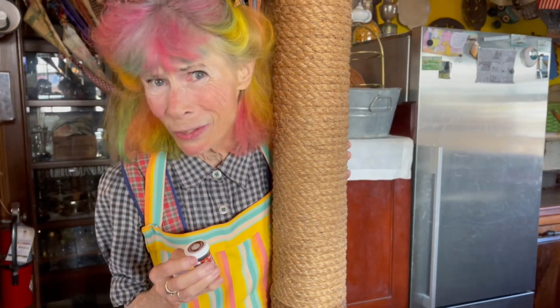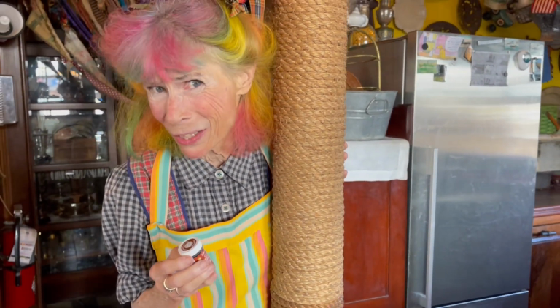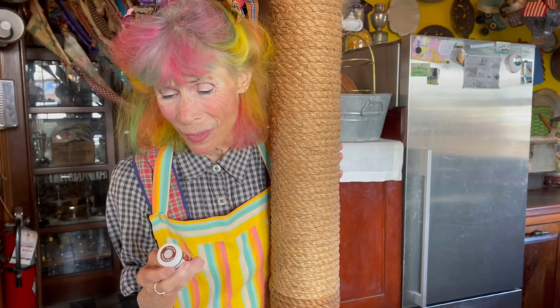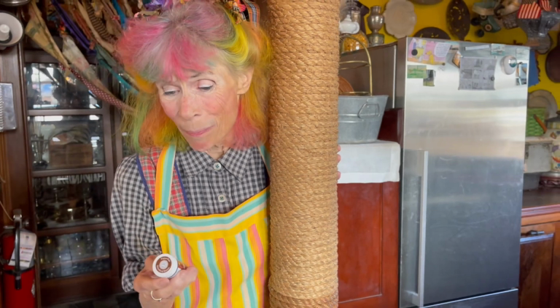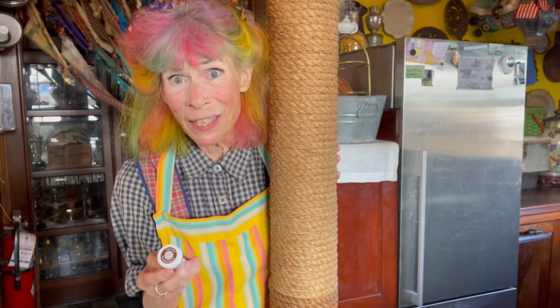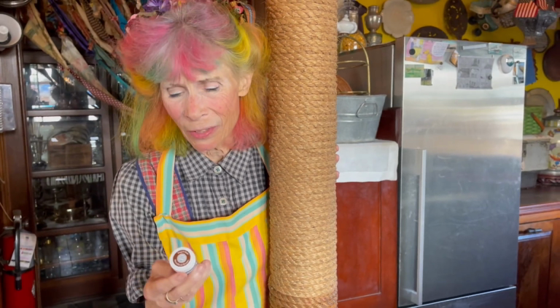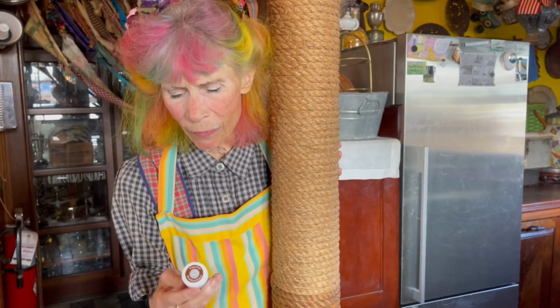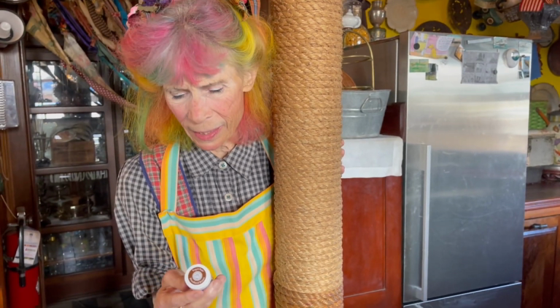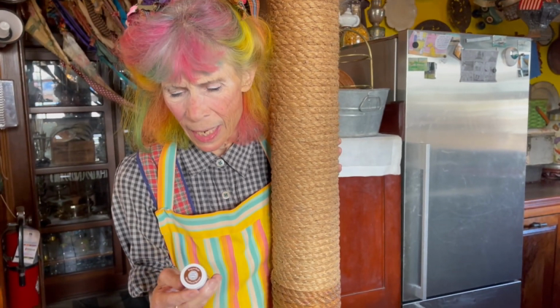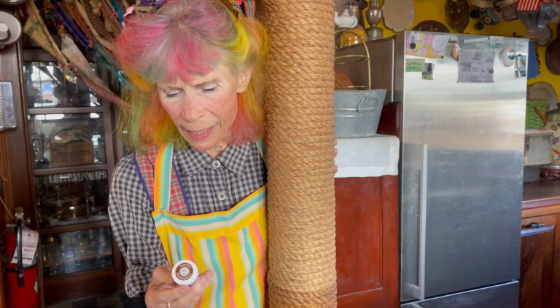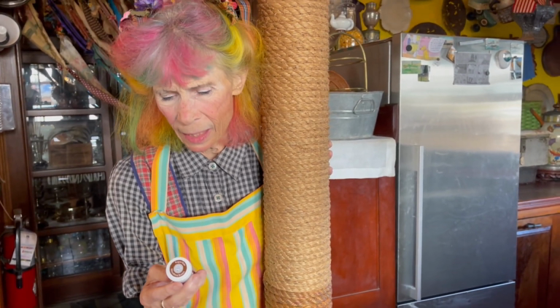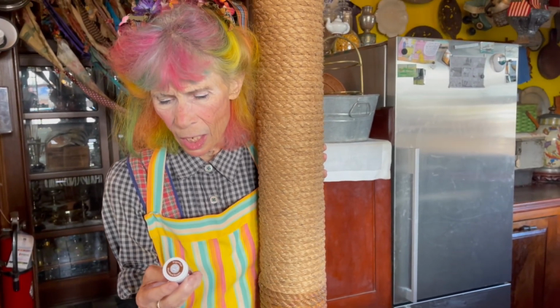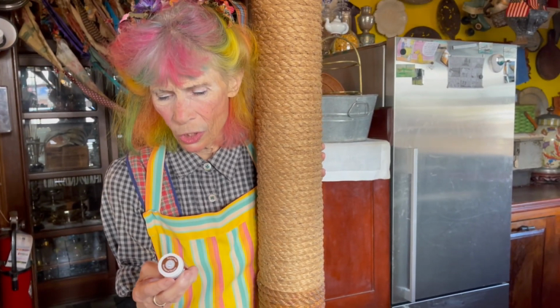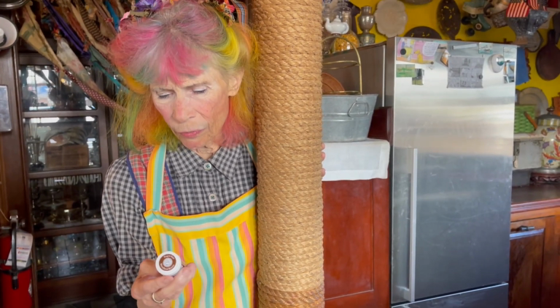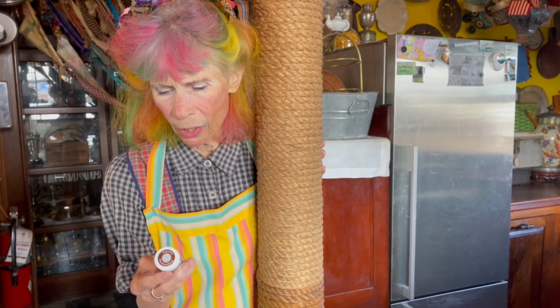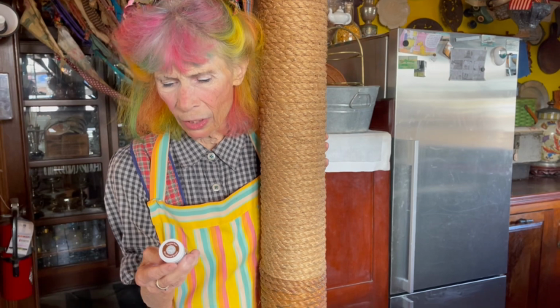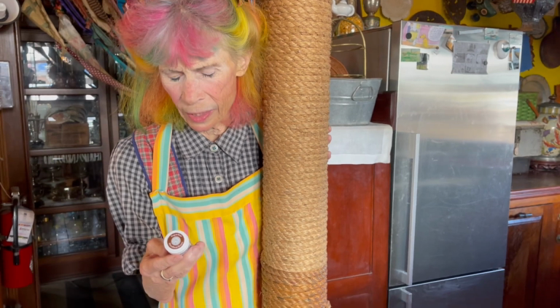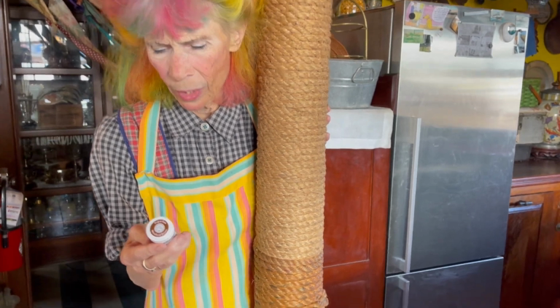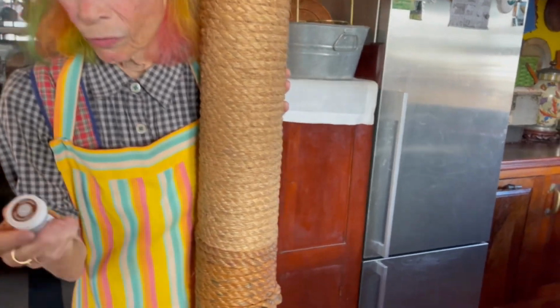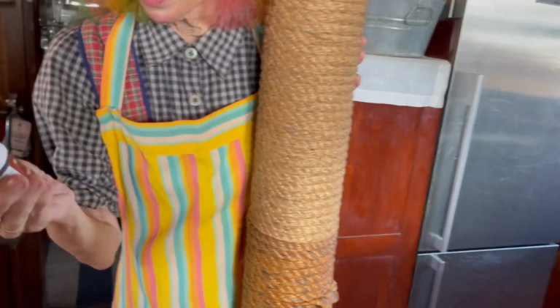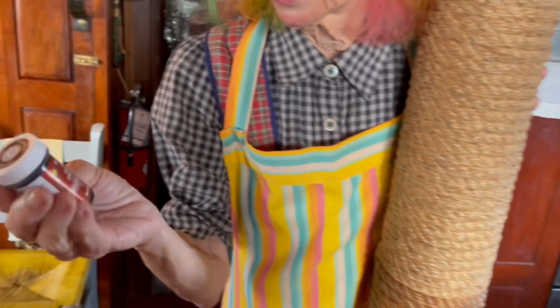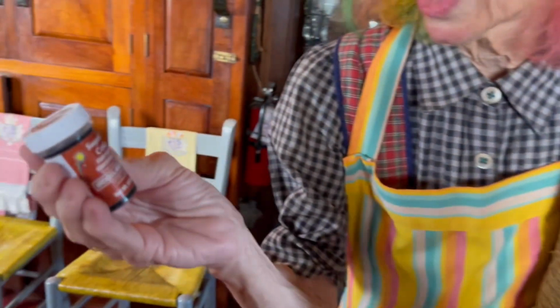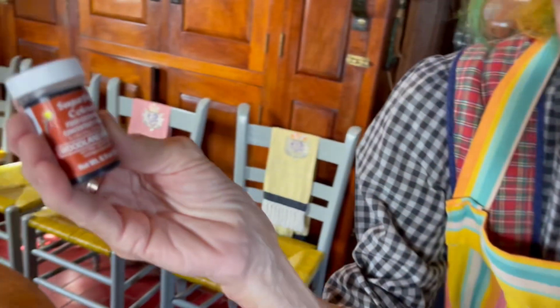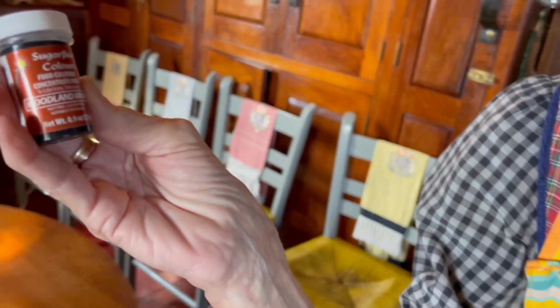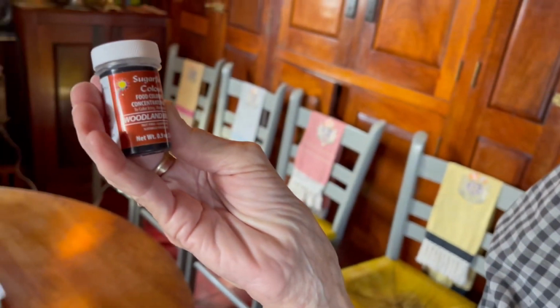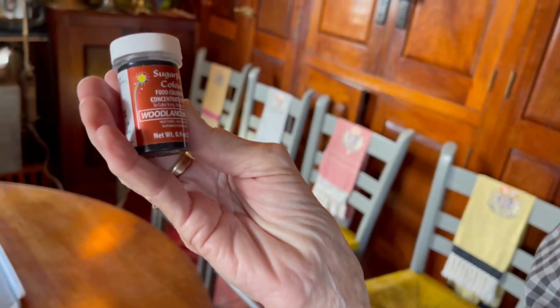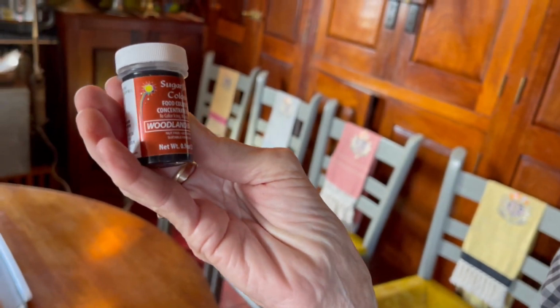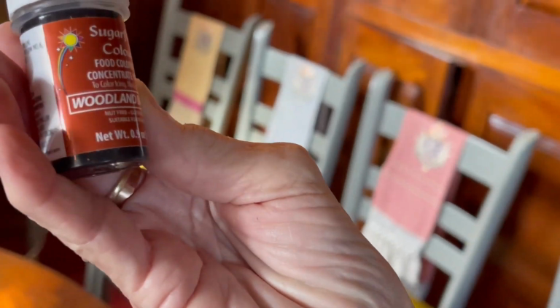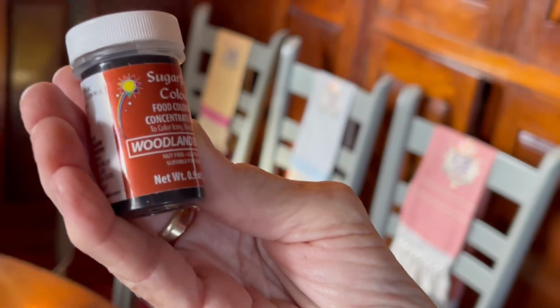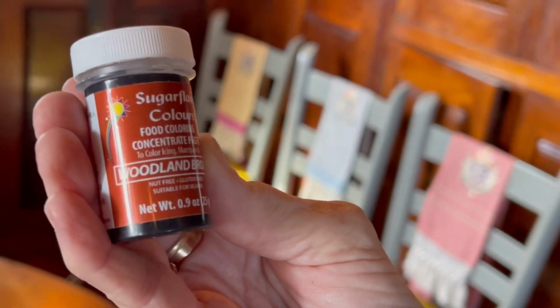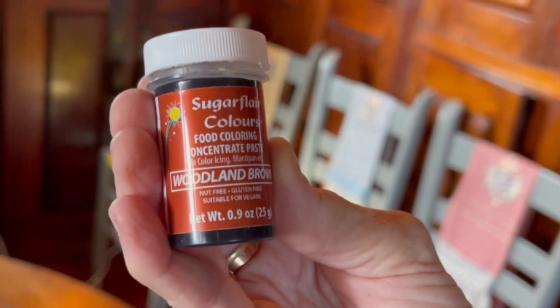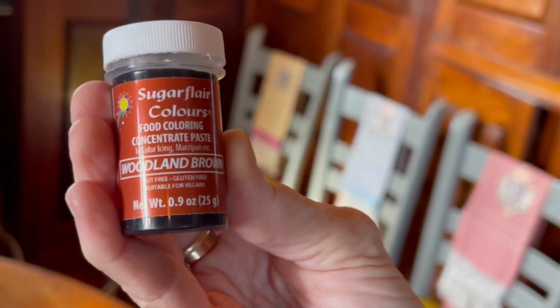A friend suggested that I use food coloring, which I don't usually use much of, but this sounds marvelous, doesn't it? It says Sugar Flare Colors food coloring concentrate paste, and it's called Woodland Brown.